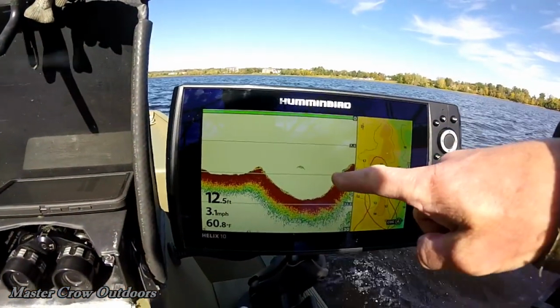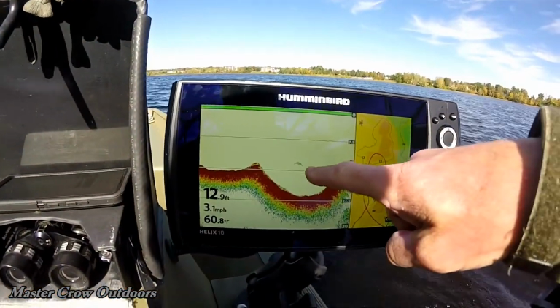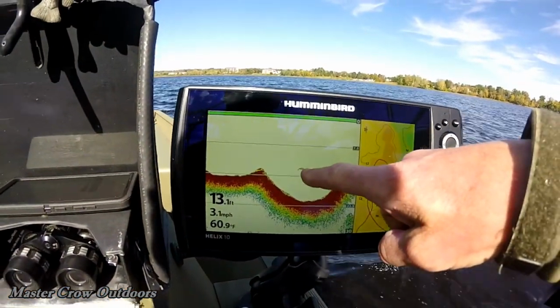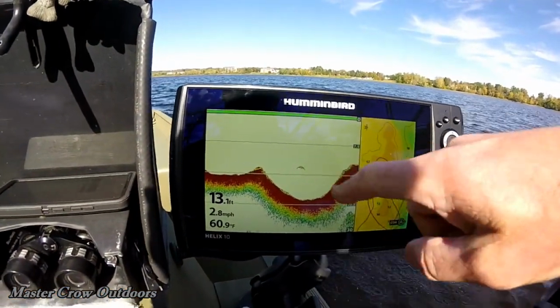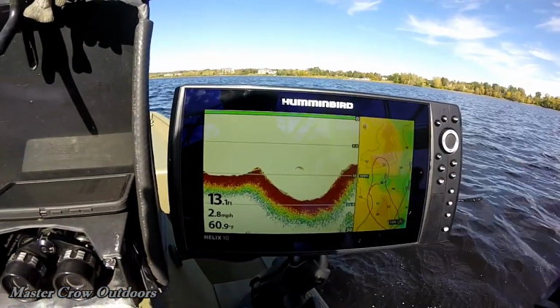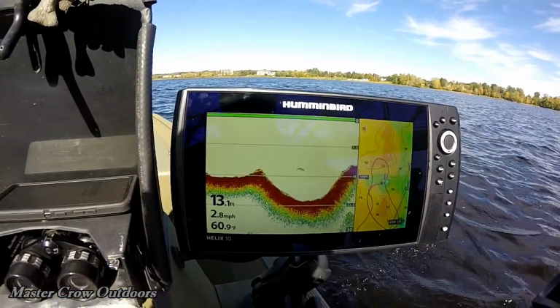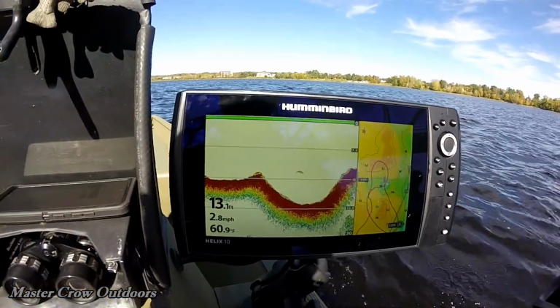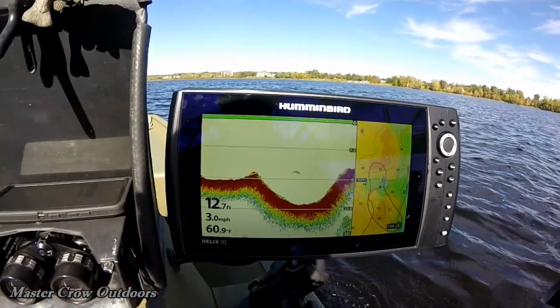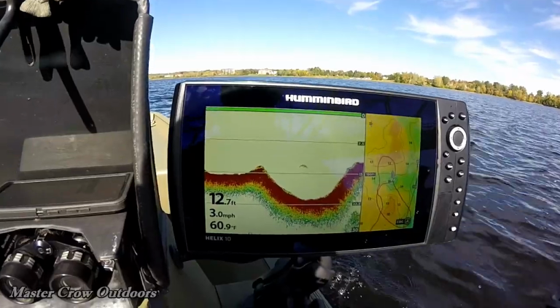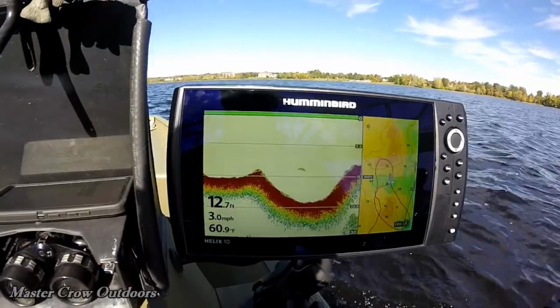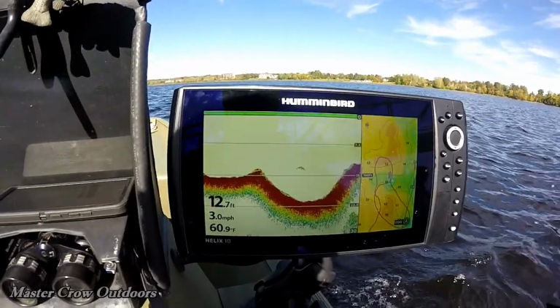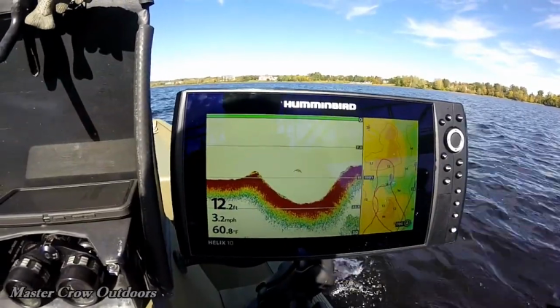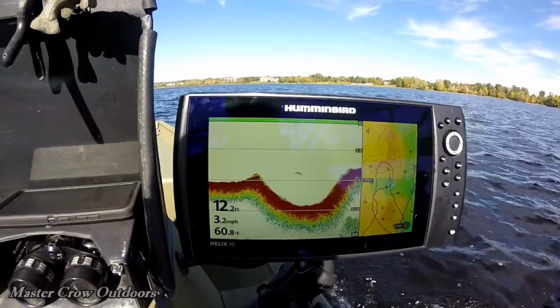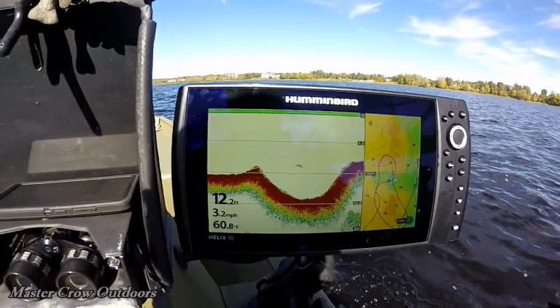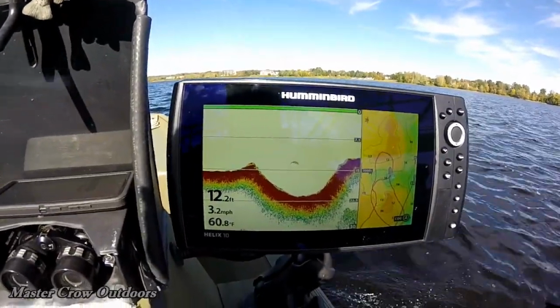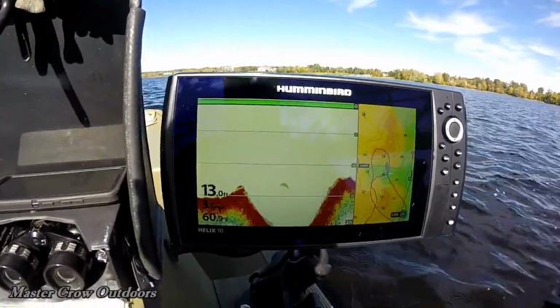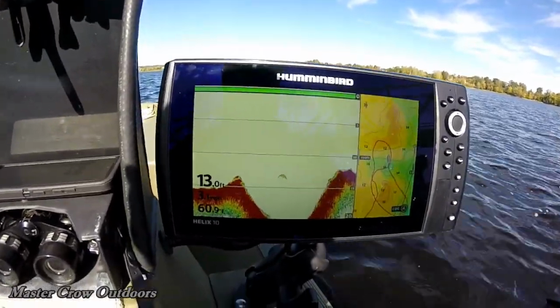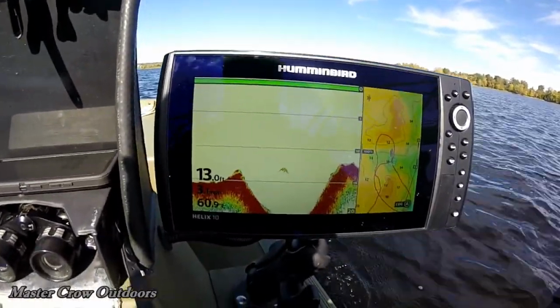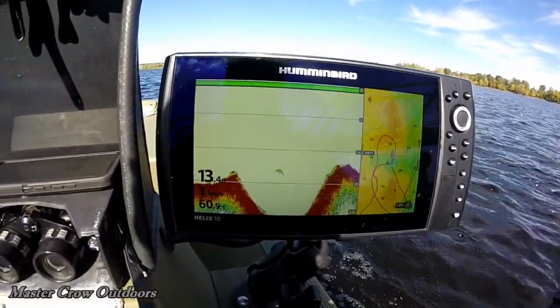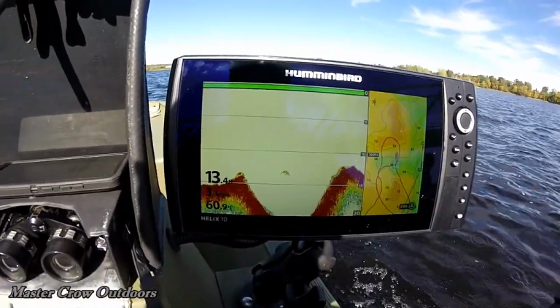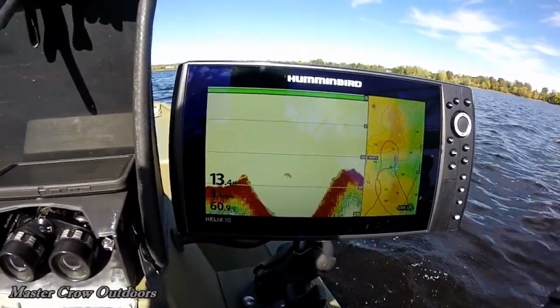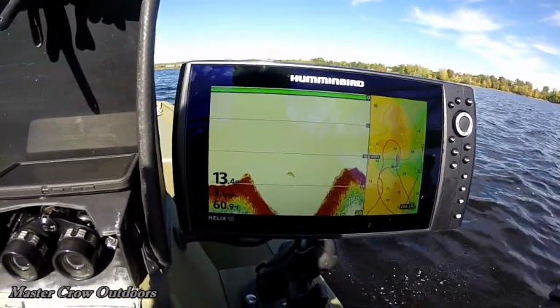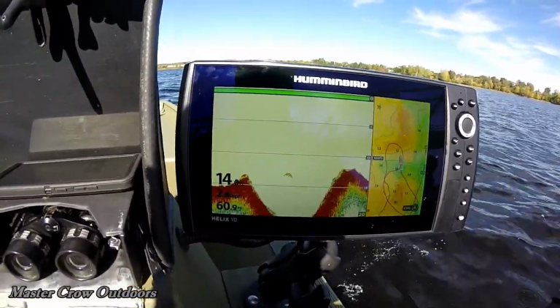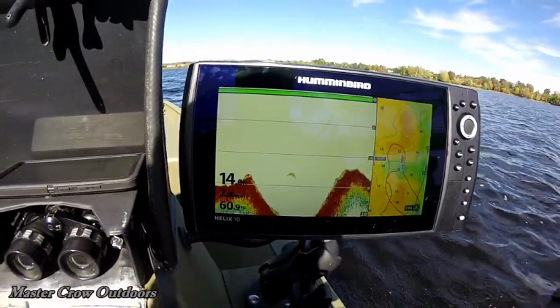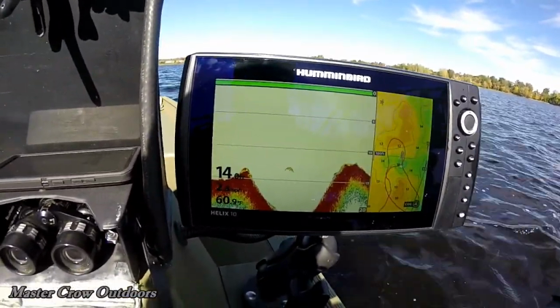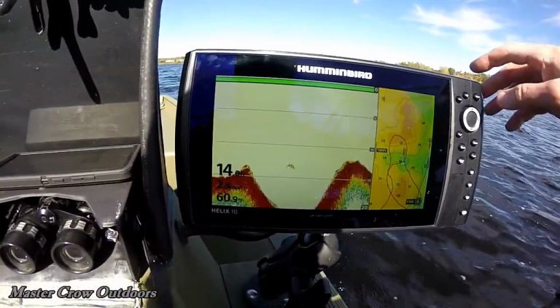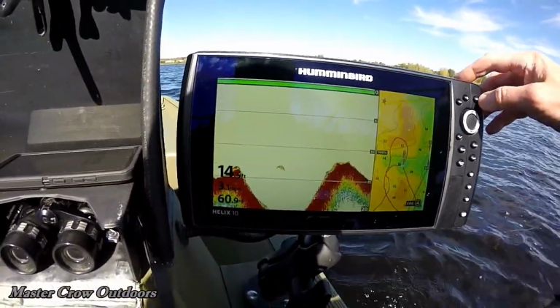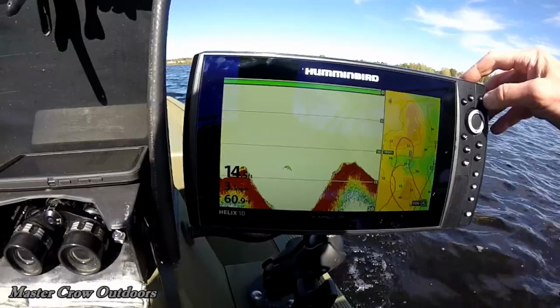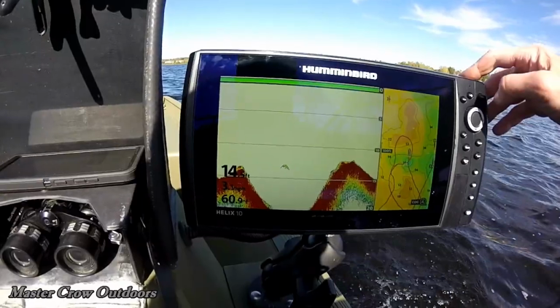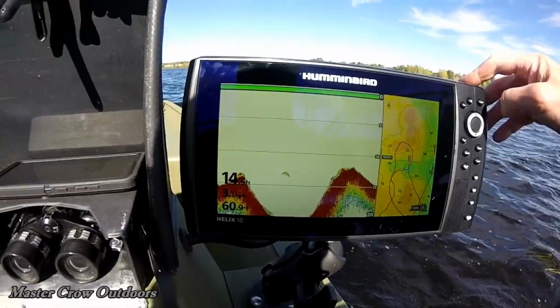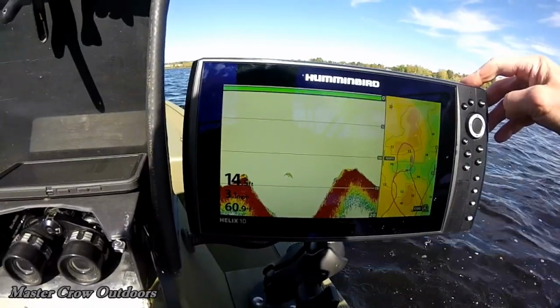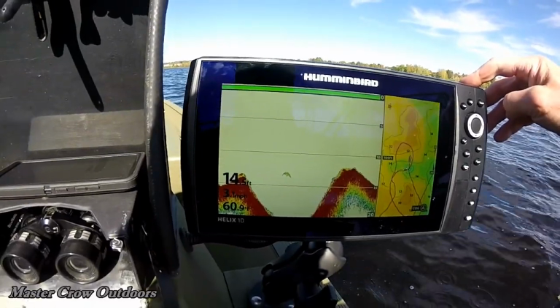Now there's a big mark right at the drop off. We're actually marking a few fish up here.